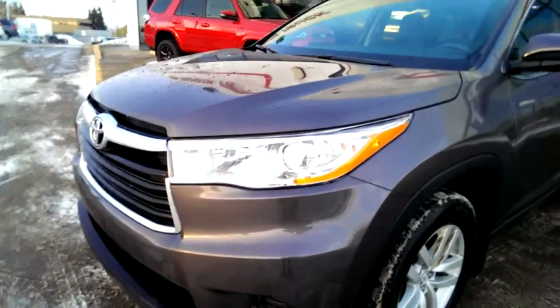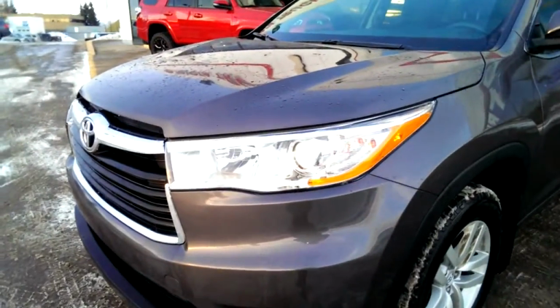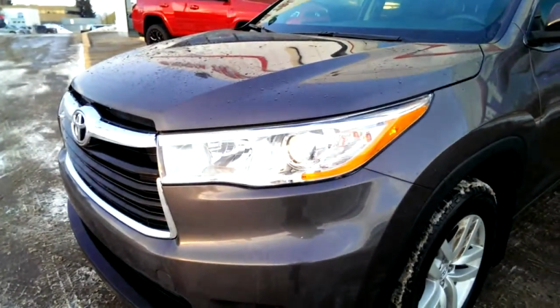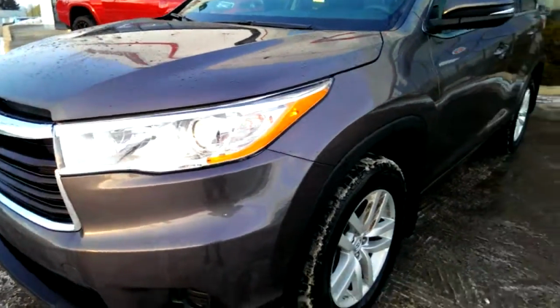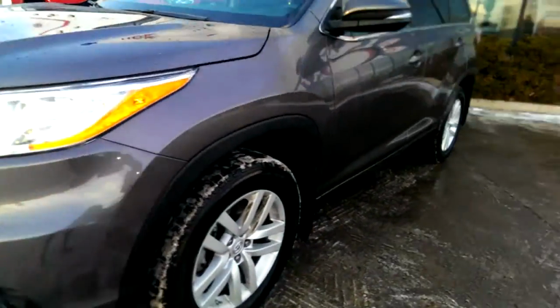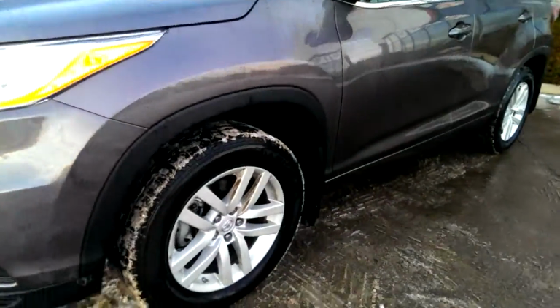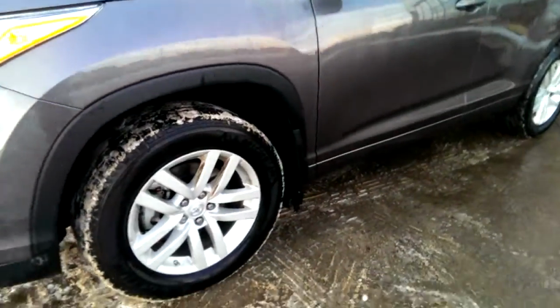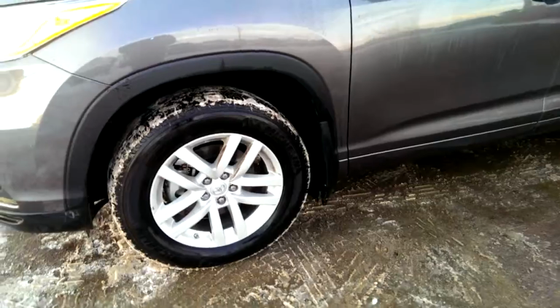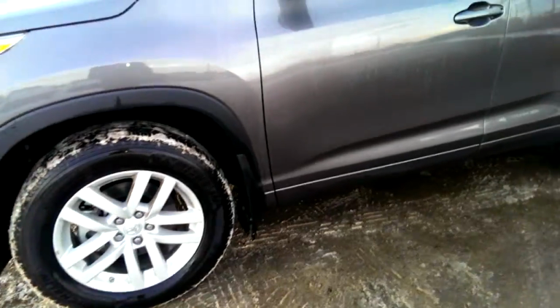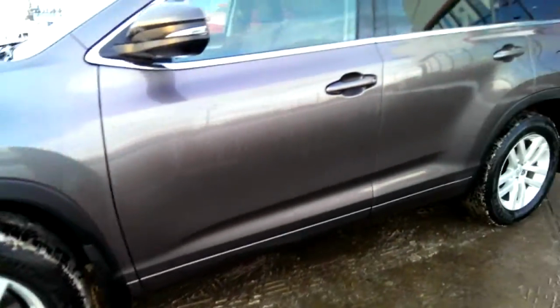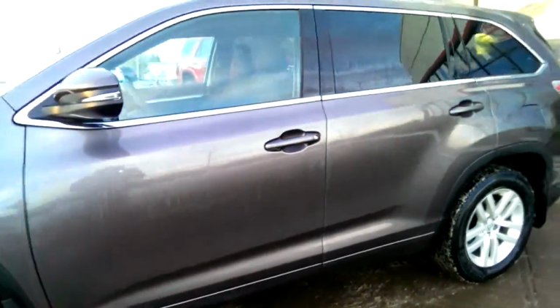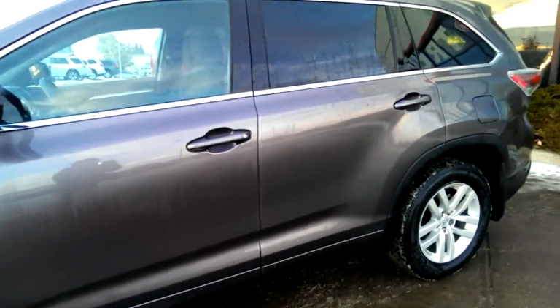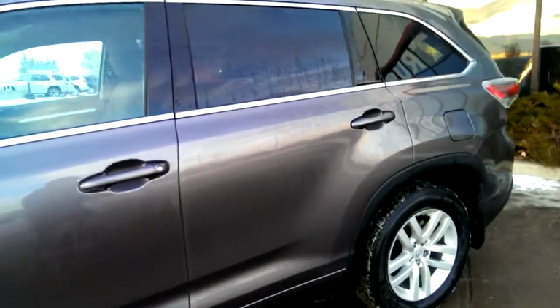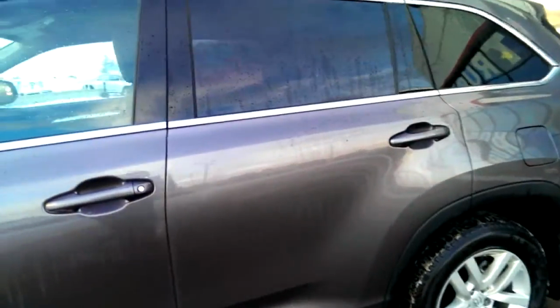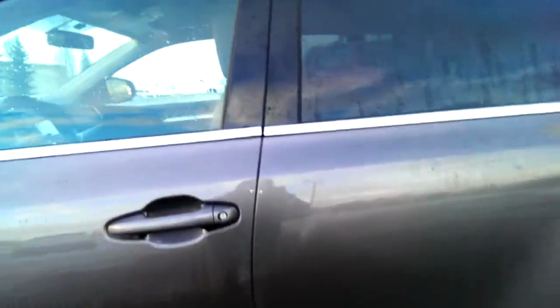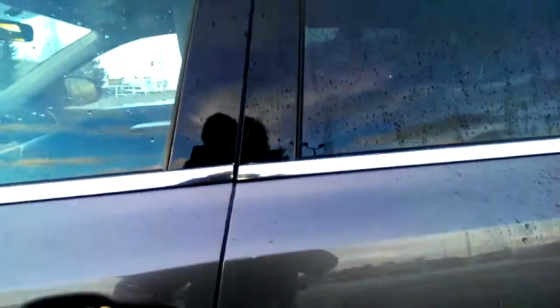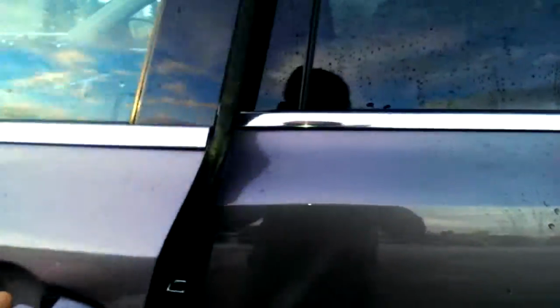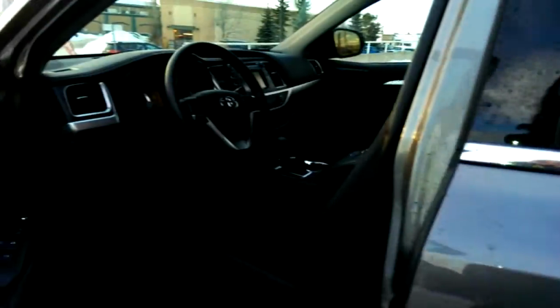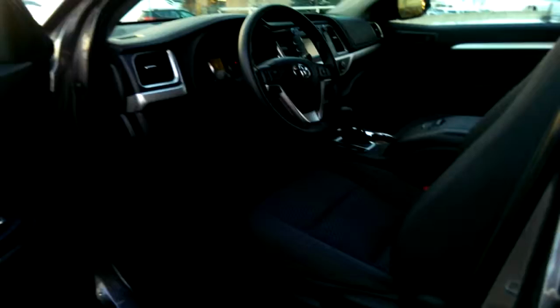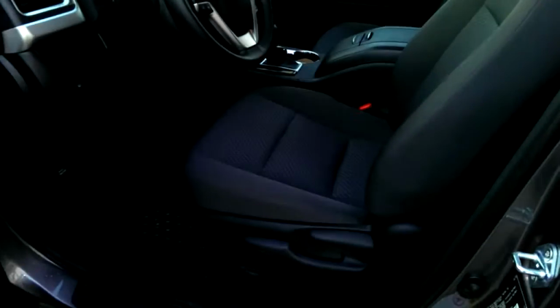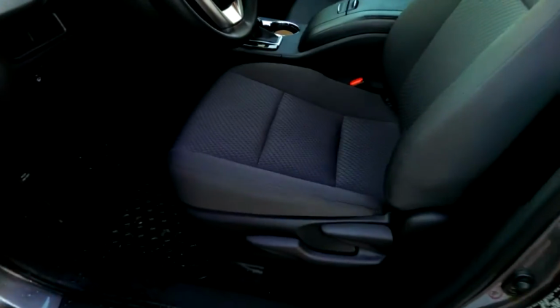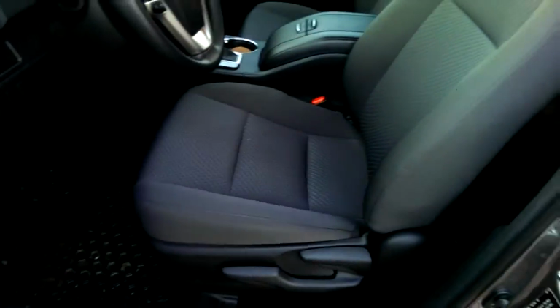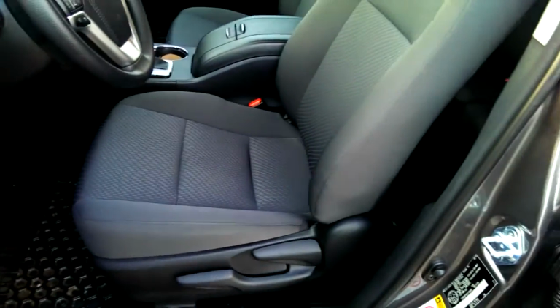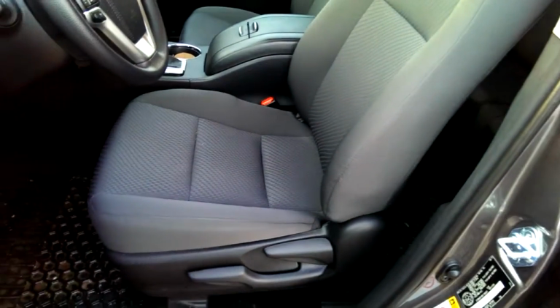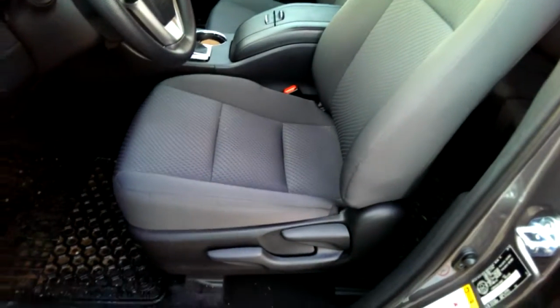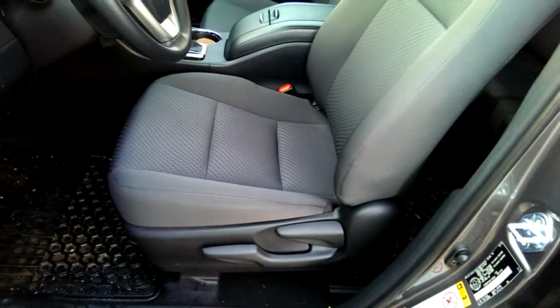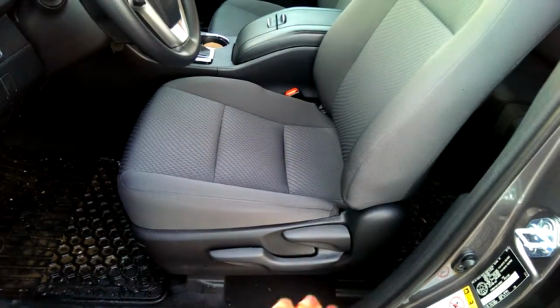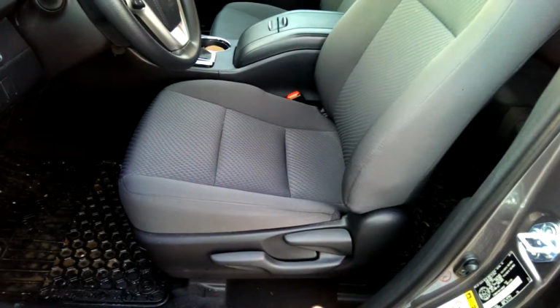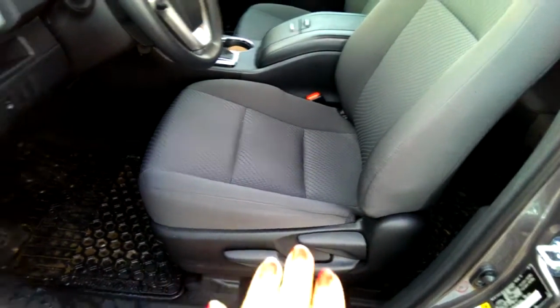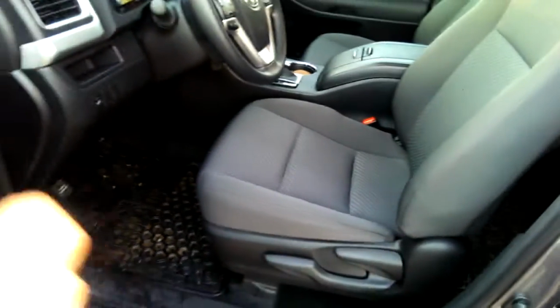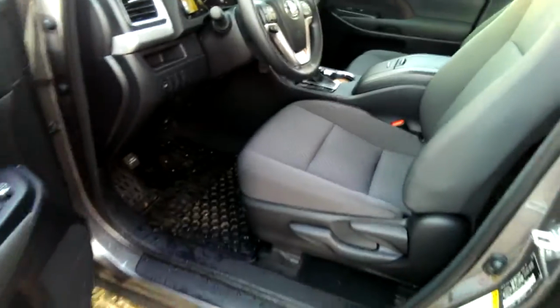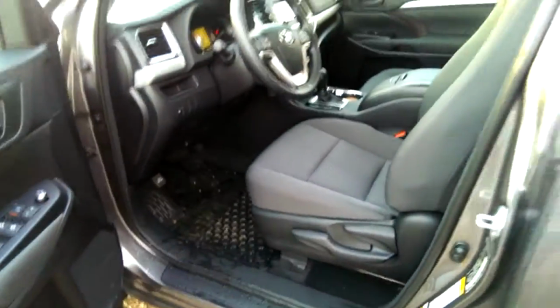You've got your projector halogen lights and your unique wheels. It comes with a cloth interior, and even though the seat is a manual seat, you can pump it to raise the seat higher or lower.